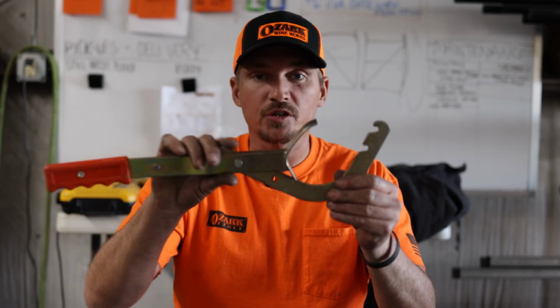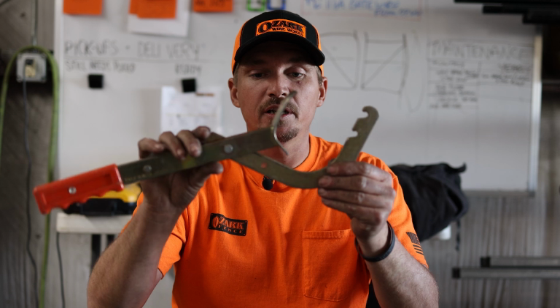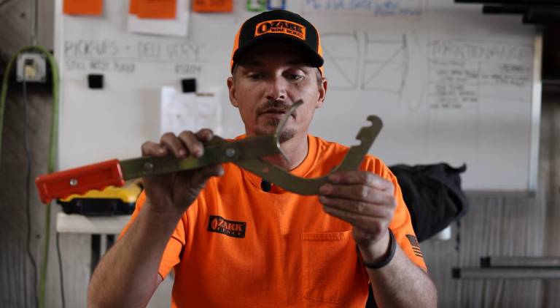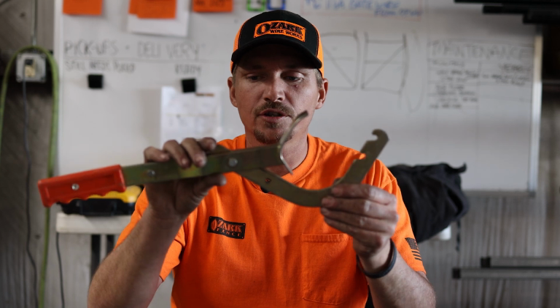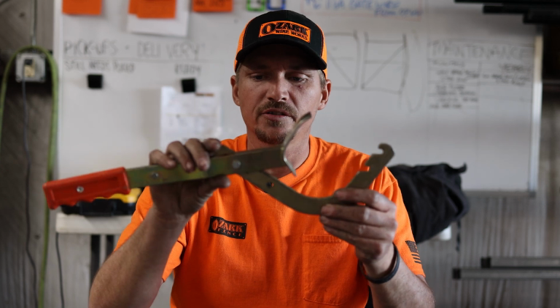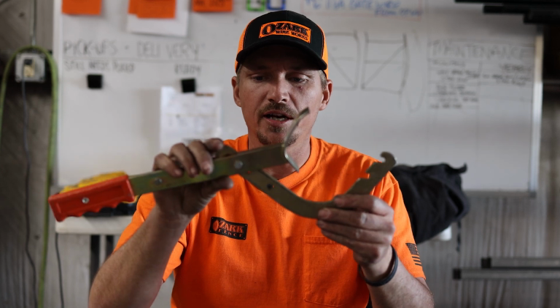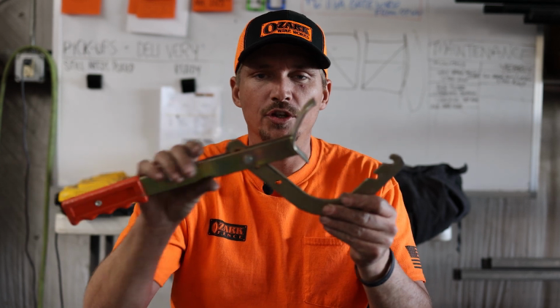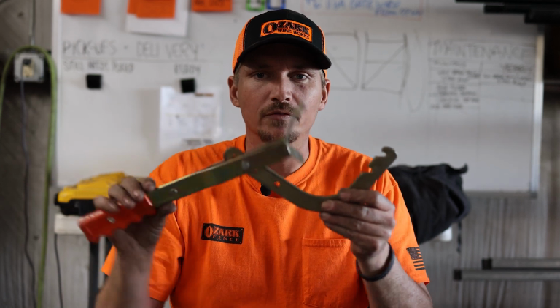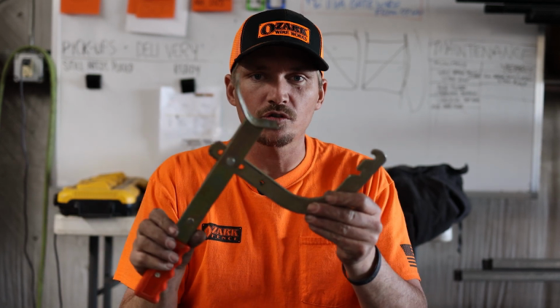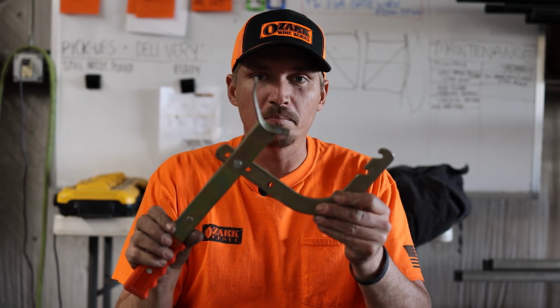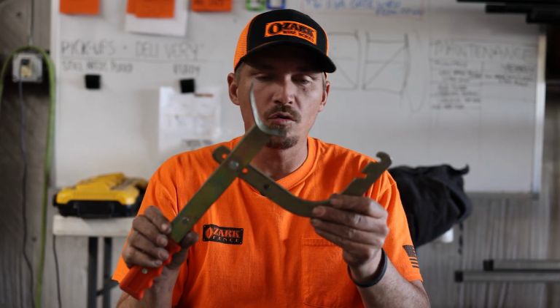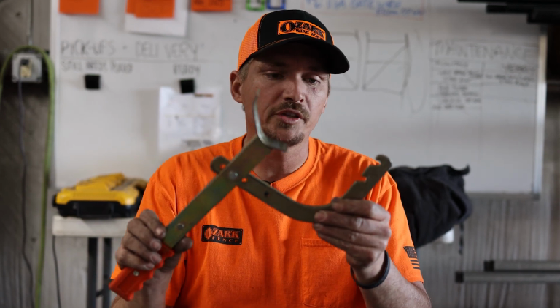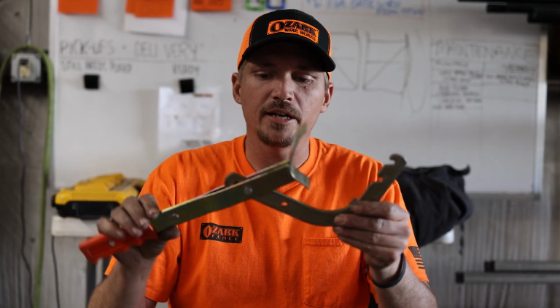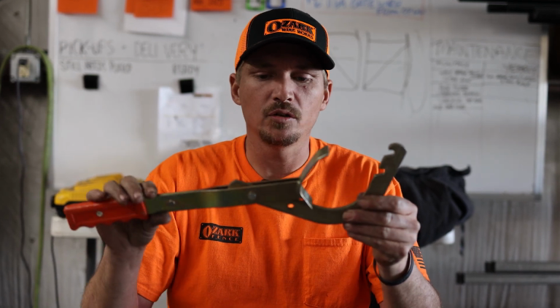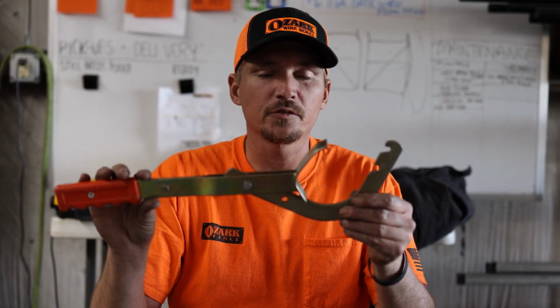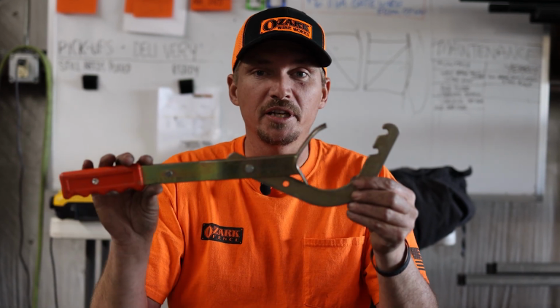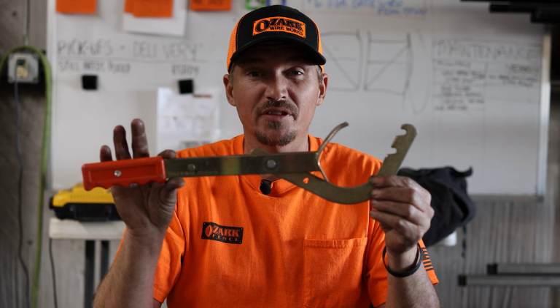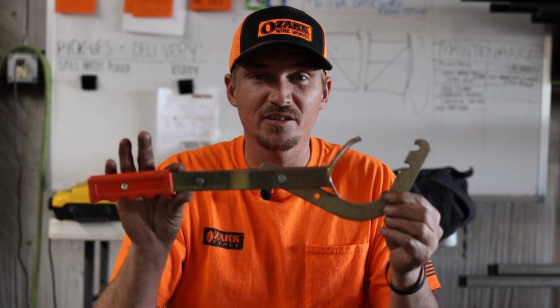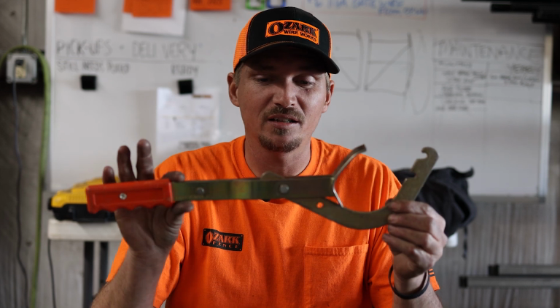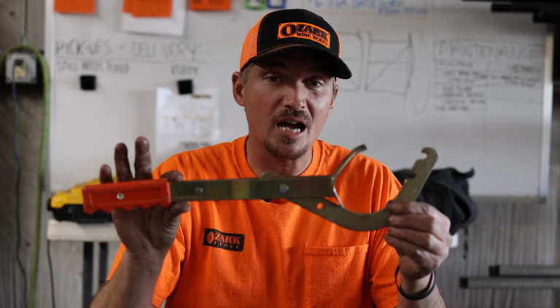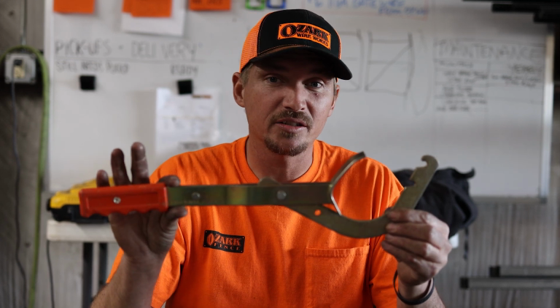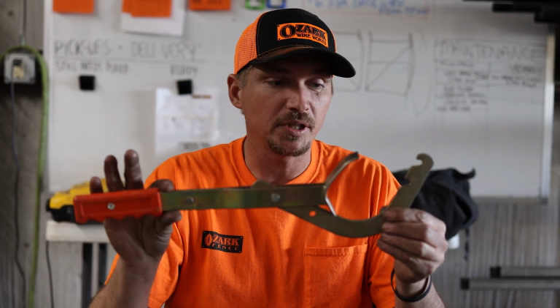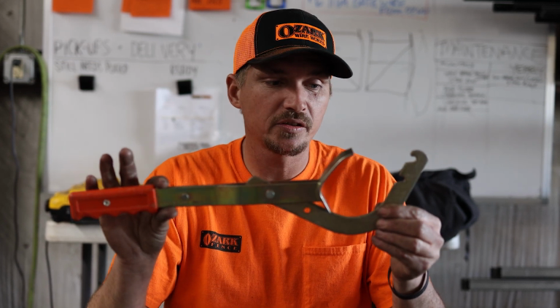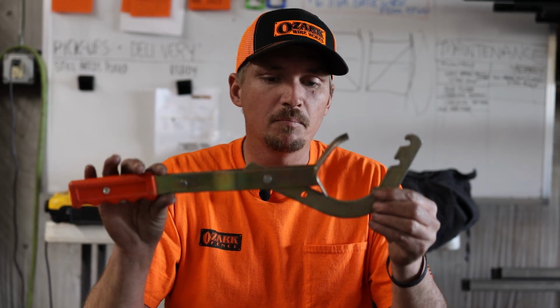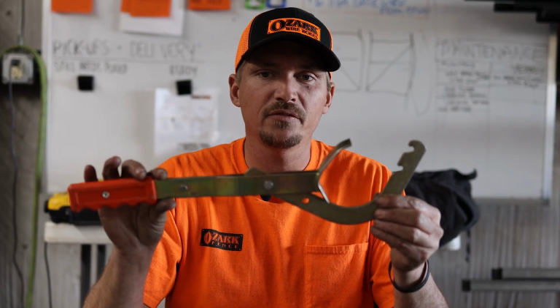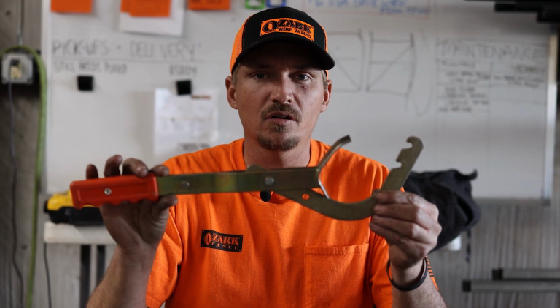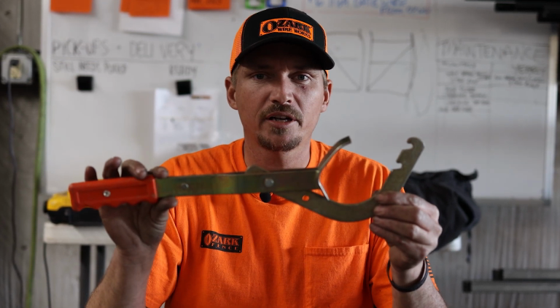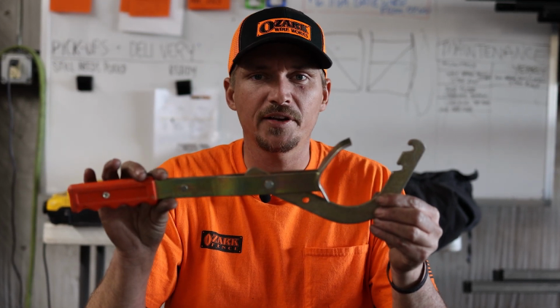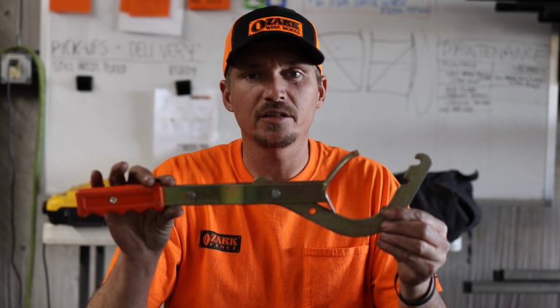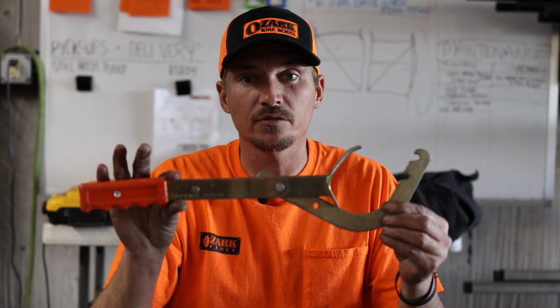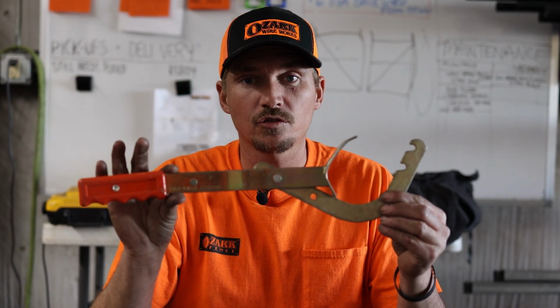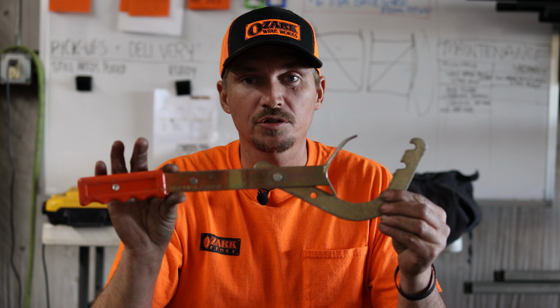There are different versions of this same thing. This would be another version — kind of a universal bear hold. The only difference is that this one does not lock into place, but these are handy in certain situations.